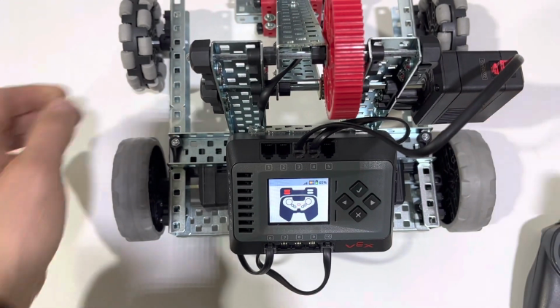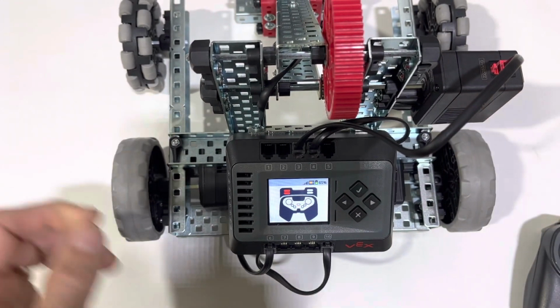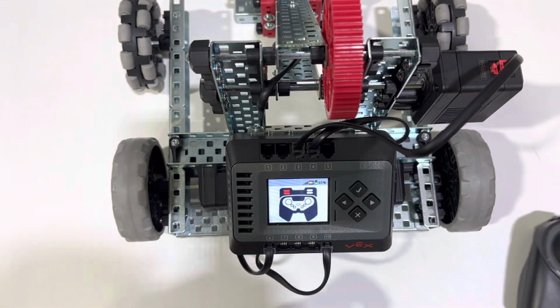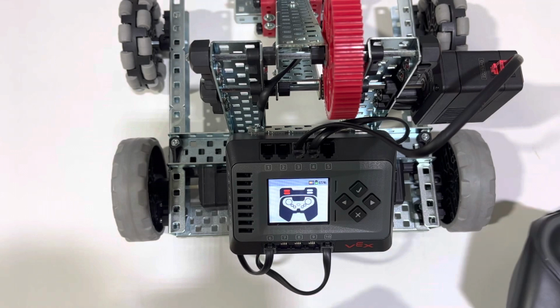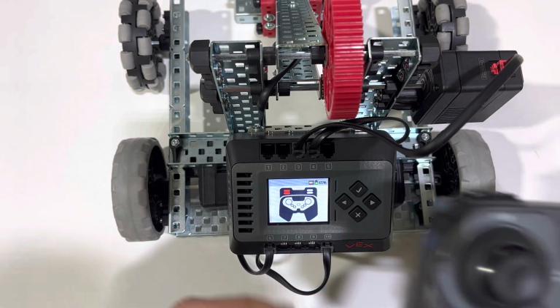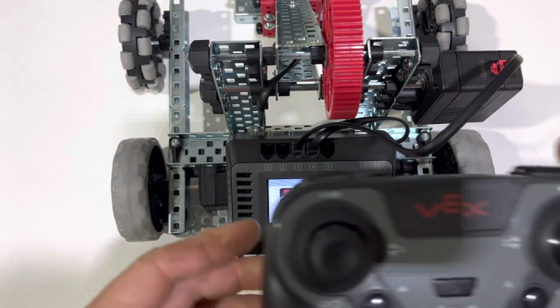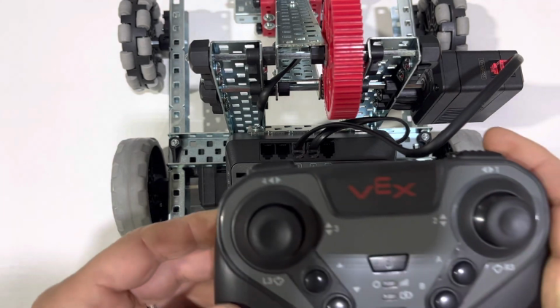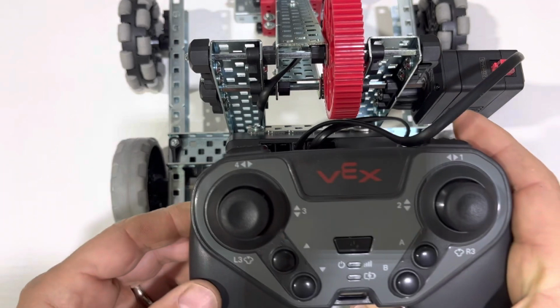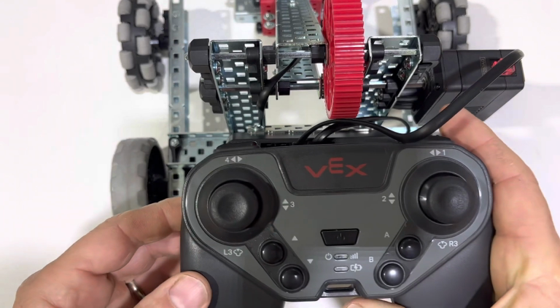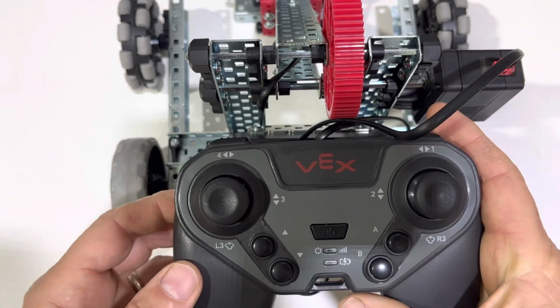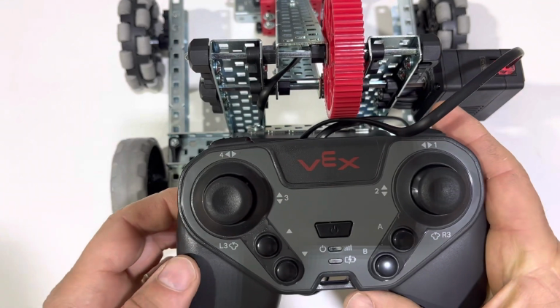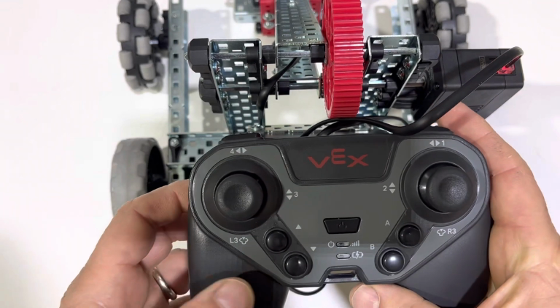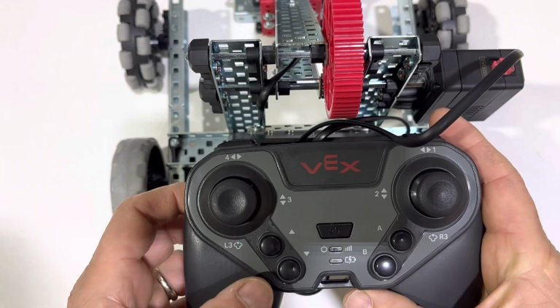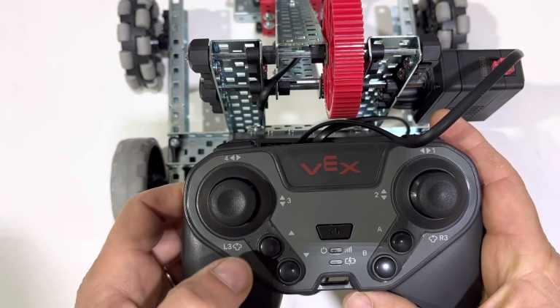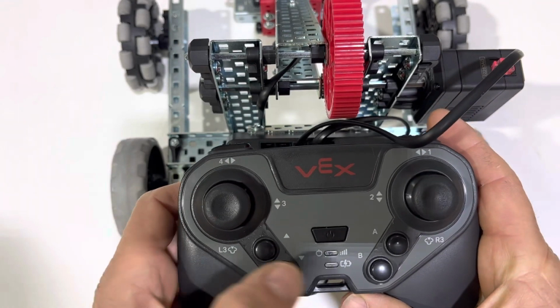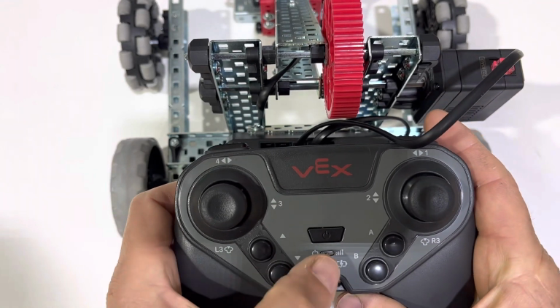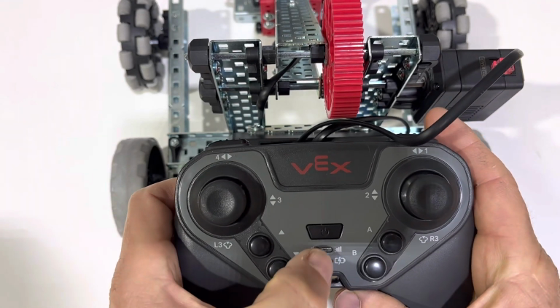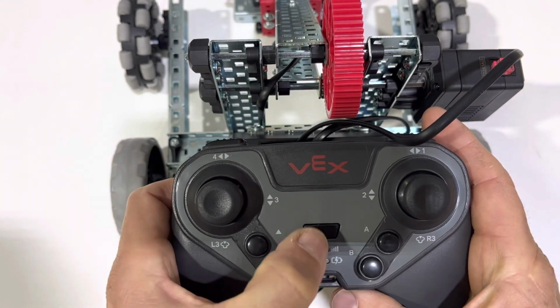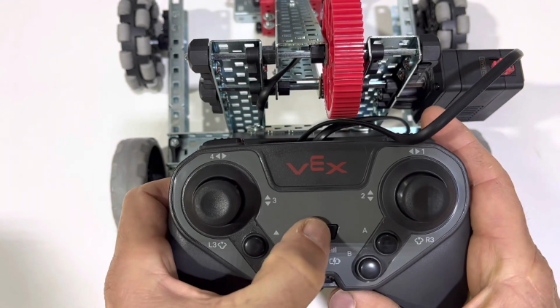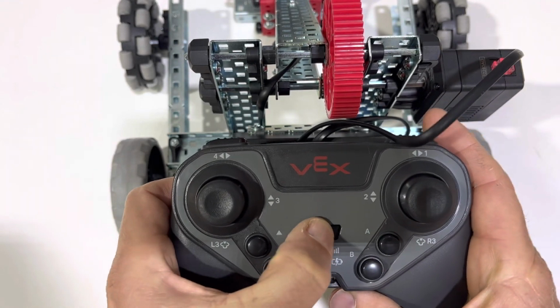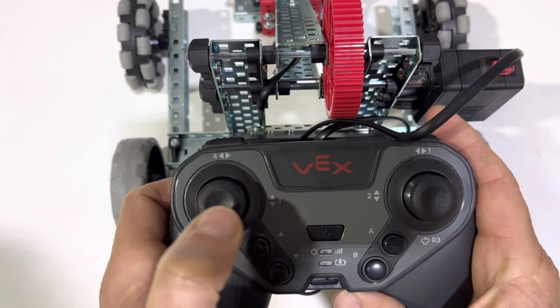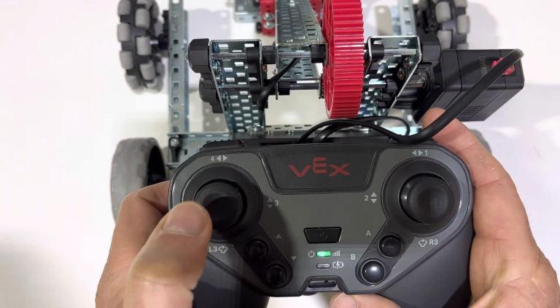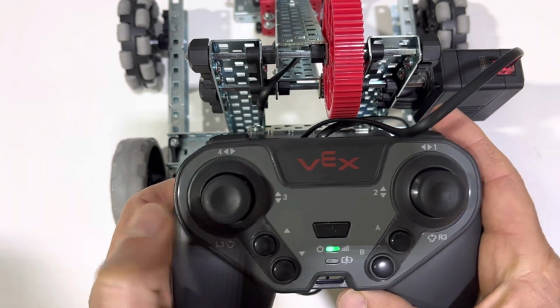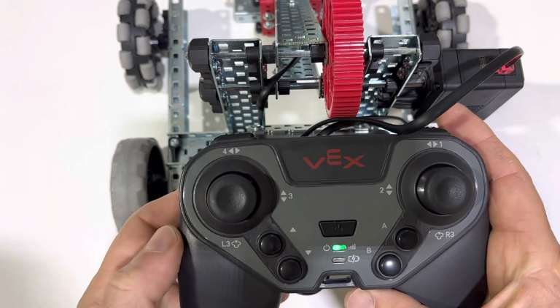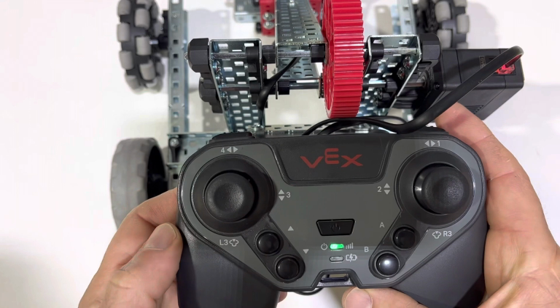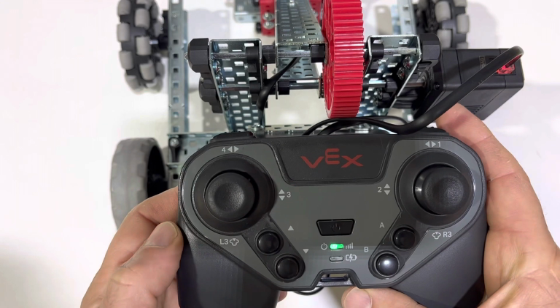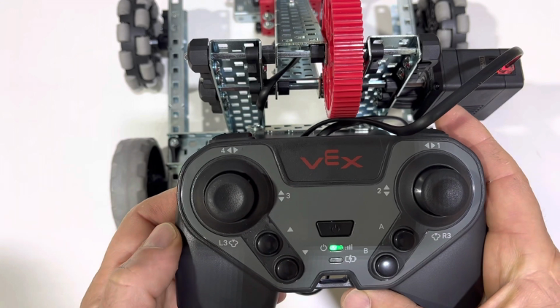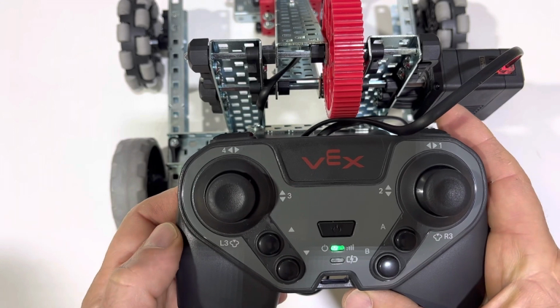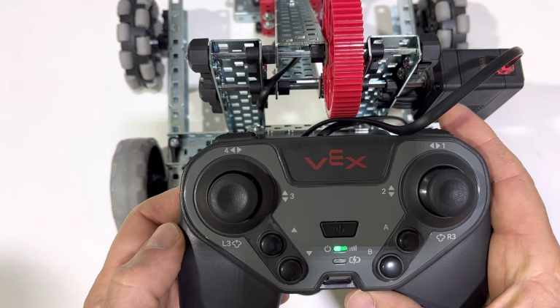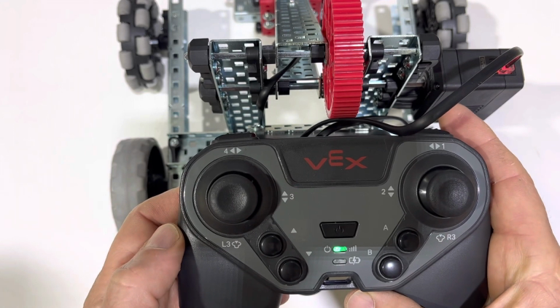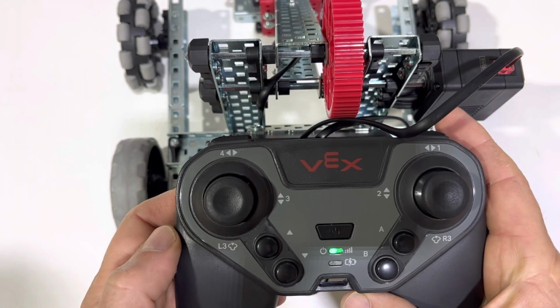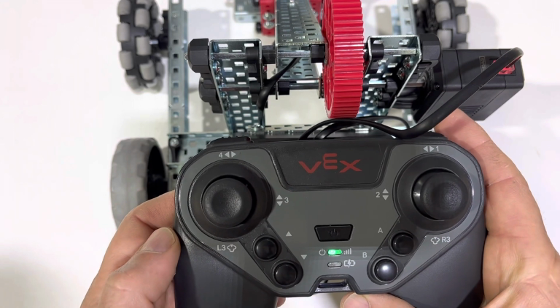We're going to go ahead and take our remote control and initially turn it on.